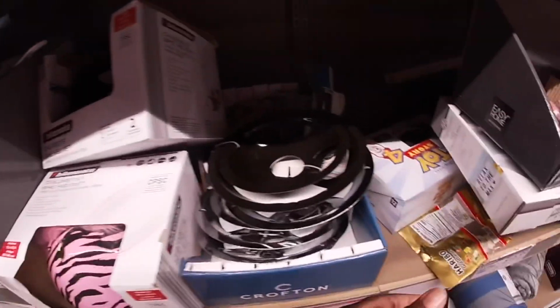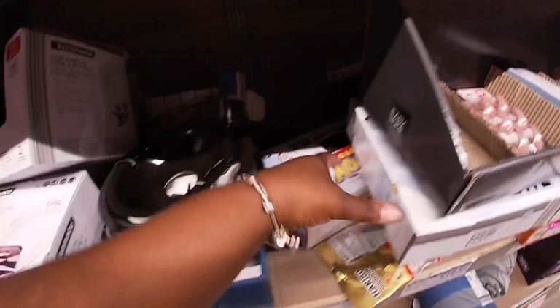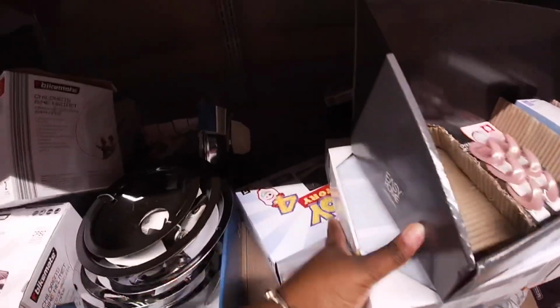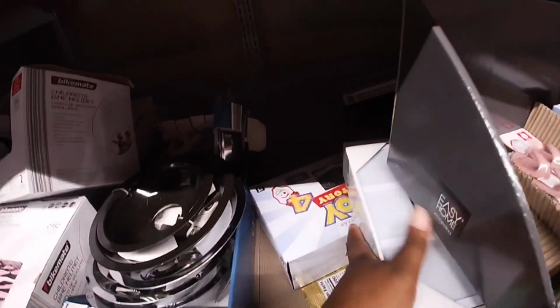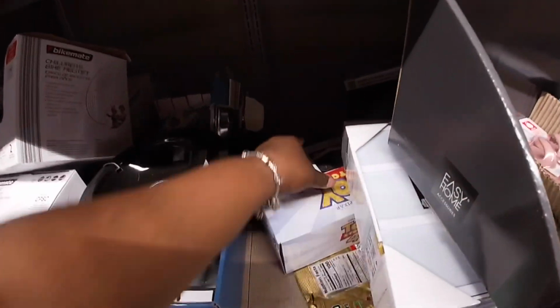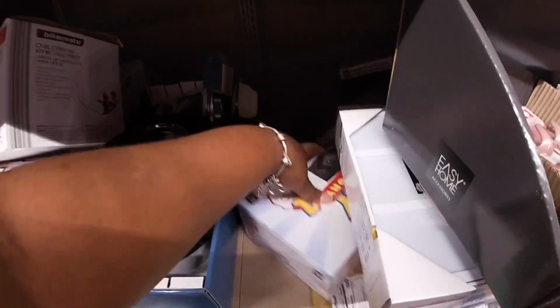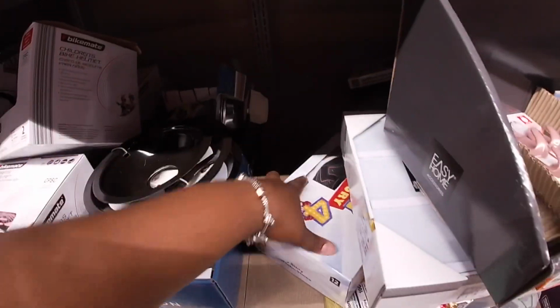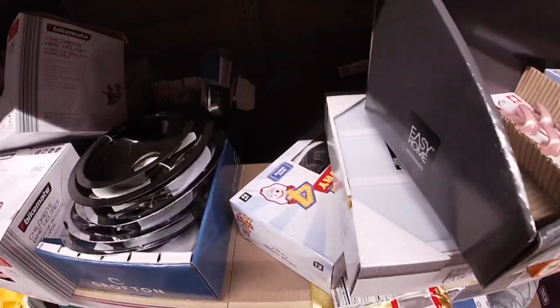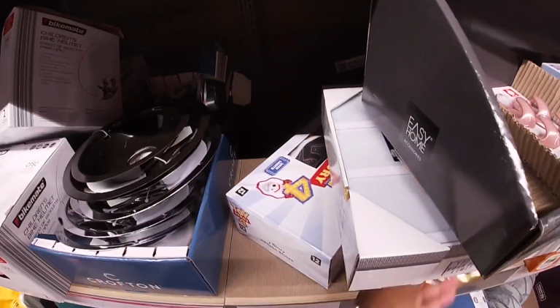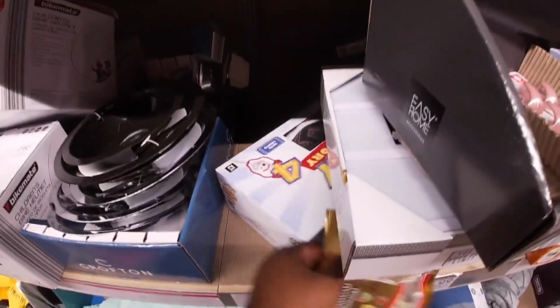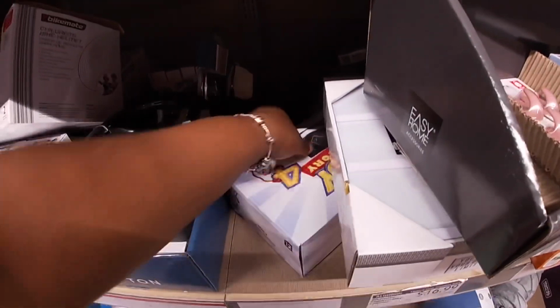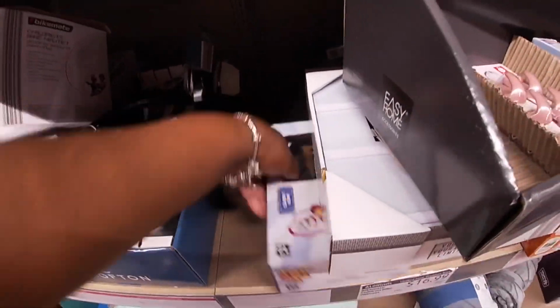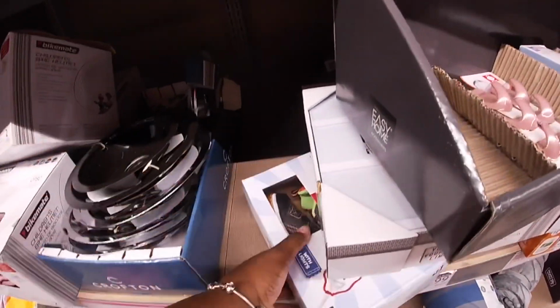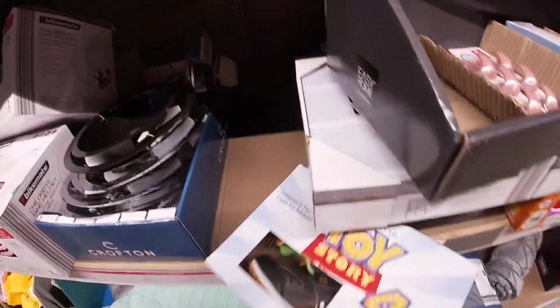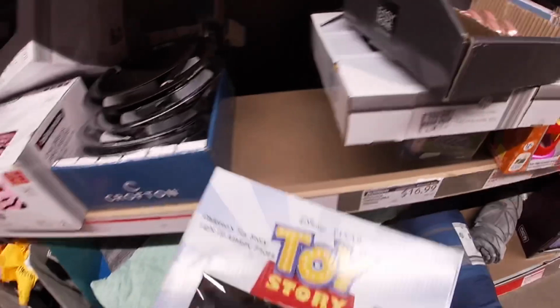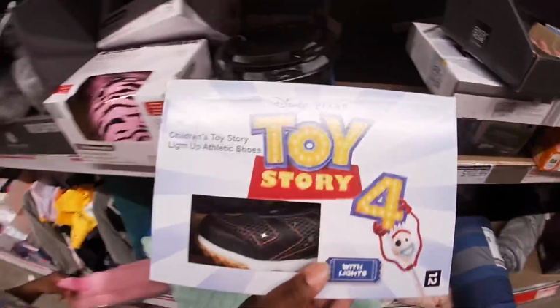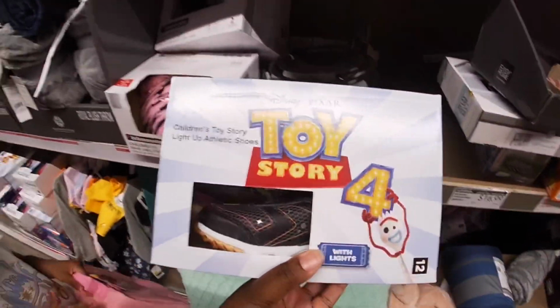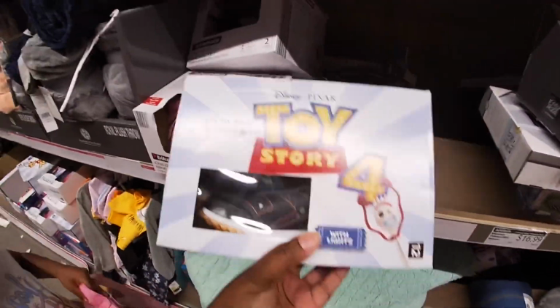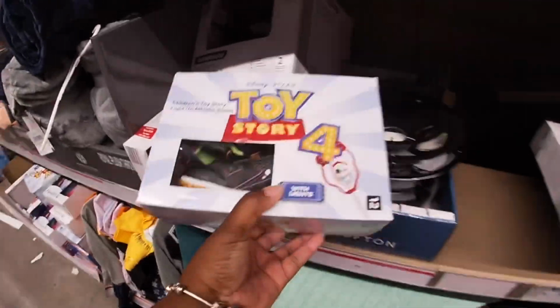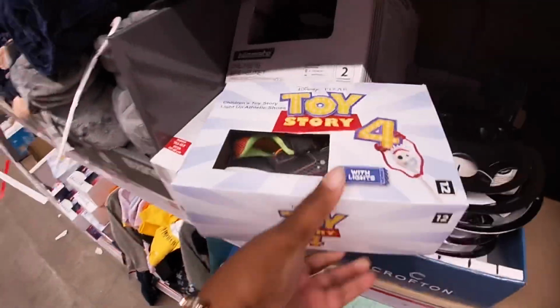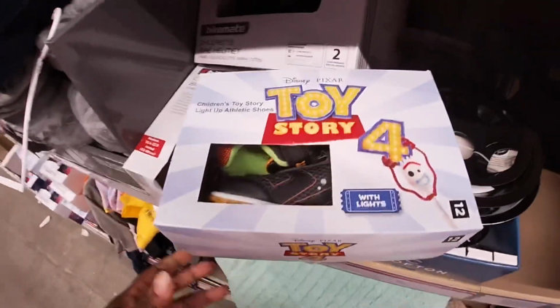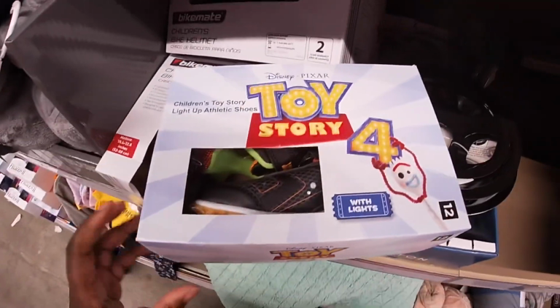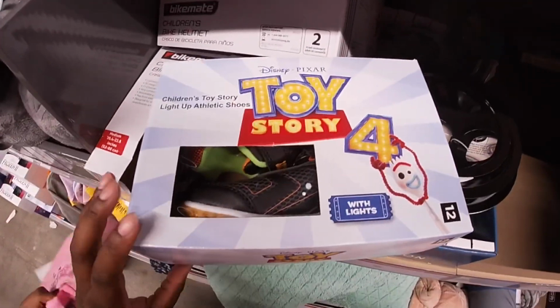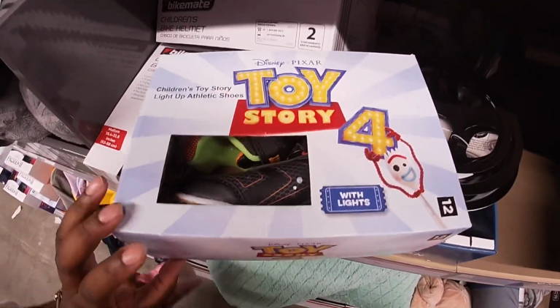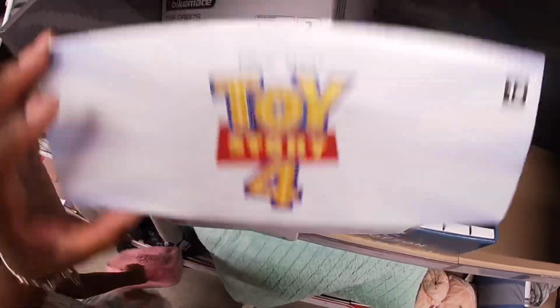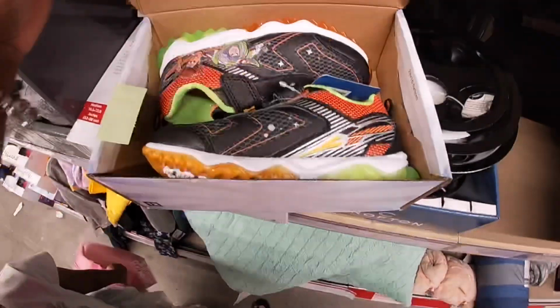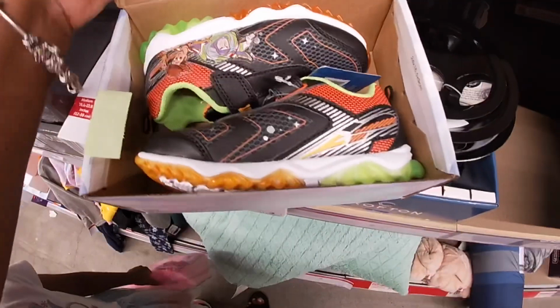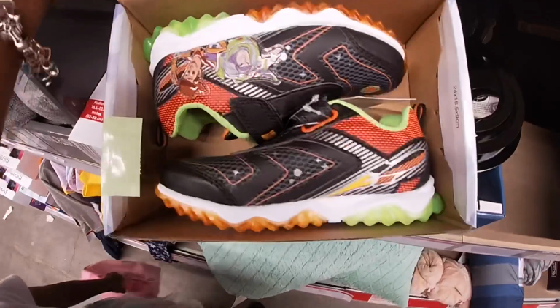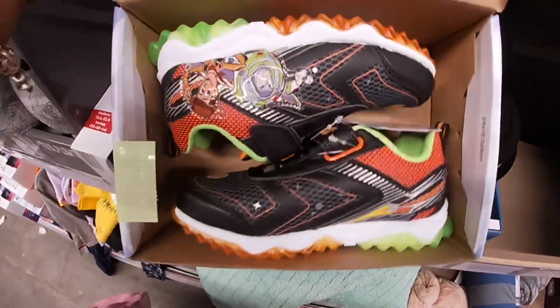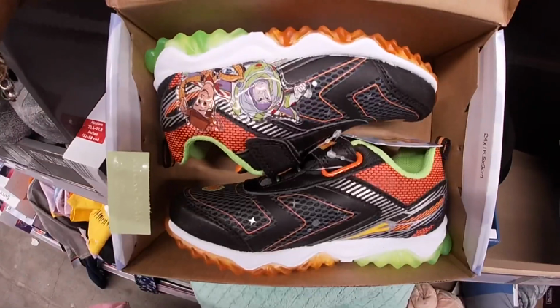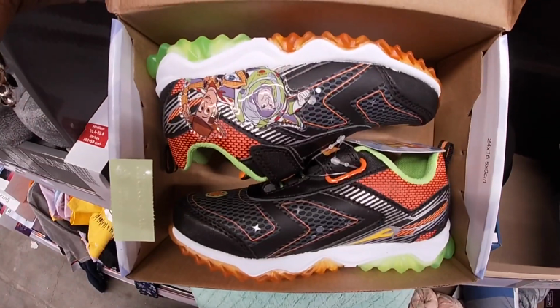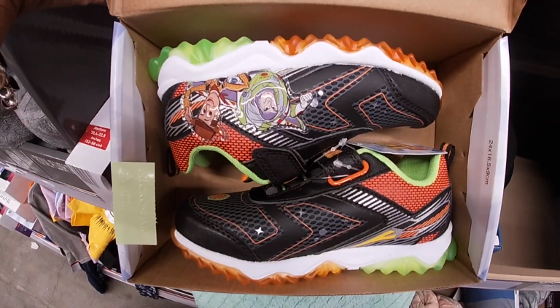They have some cute Toy Story sneakers! It's kind of a mess over here — I did not do it, I found it like this. They're cute Toy Story athletic light-up sneakers — twenty dollars.